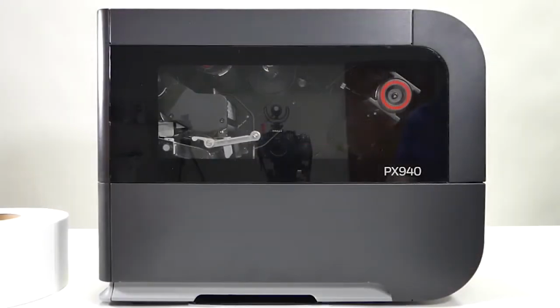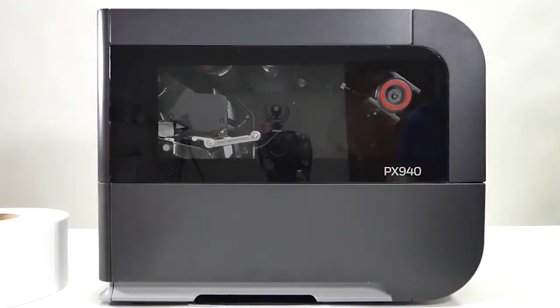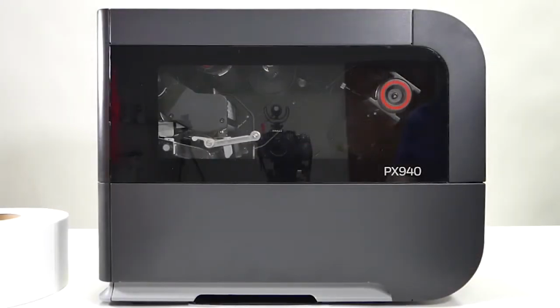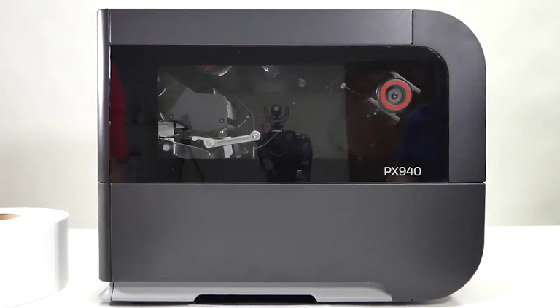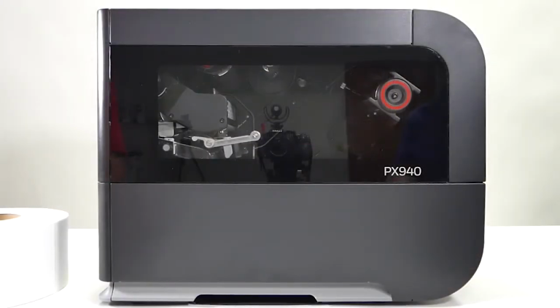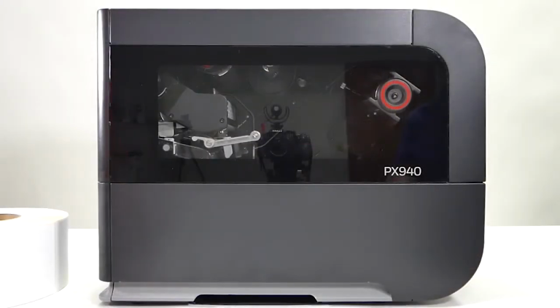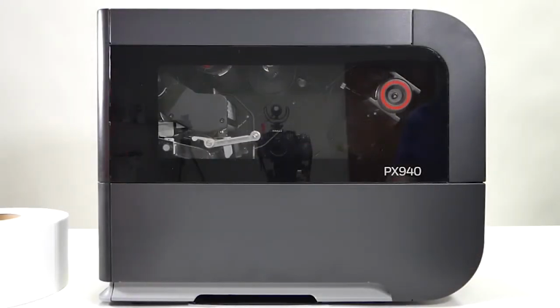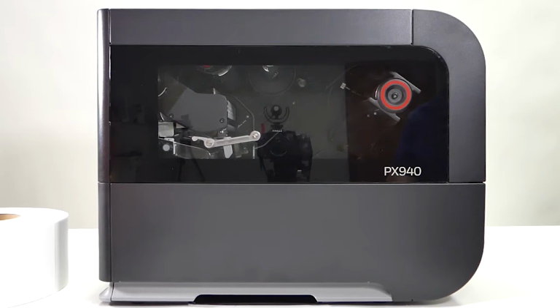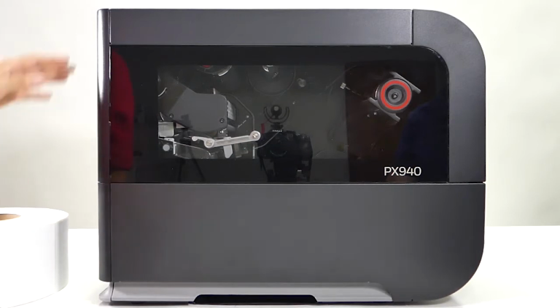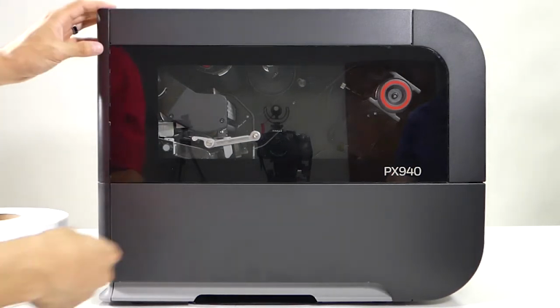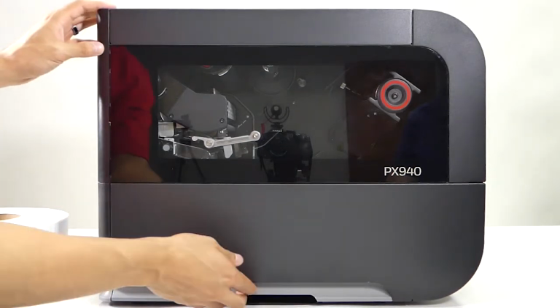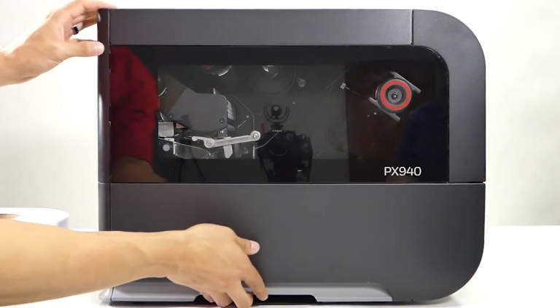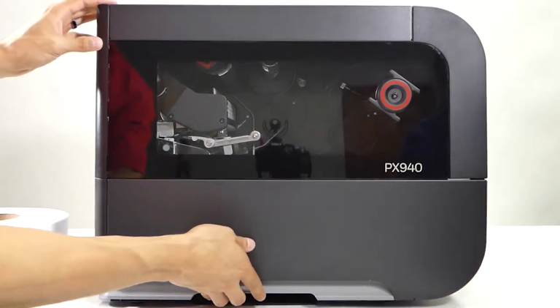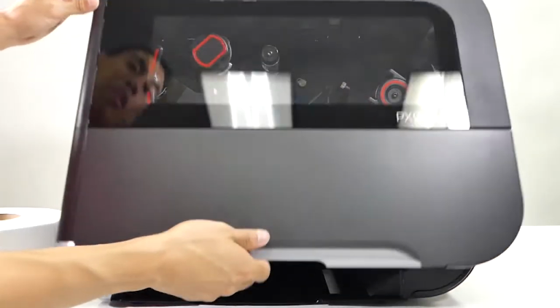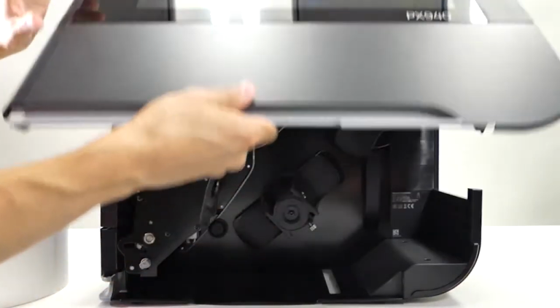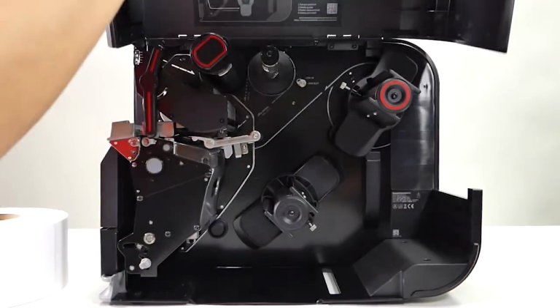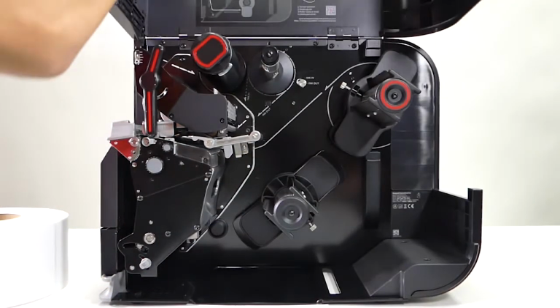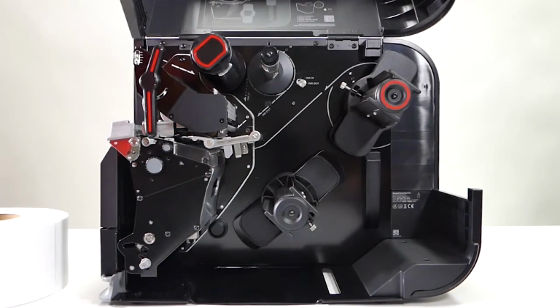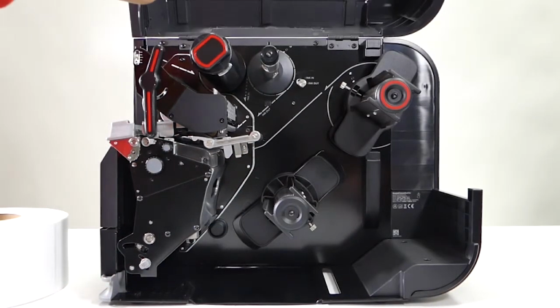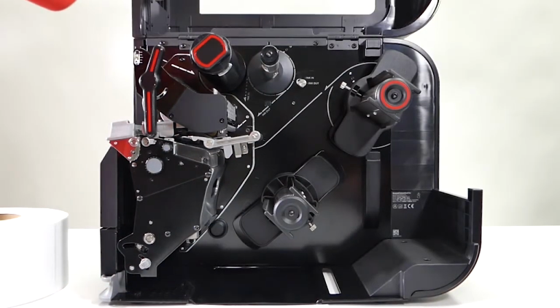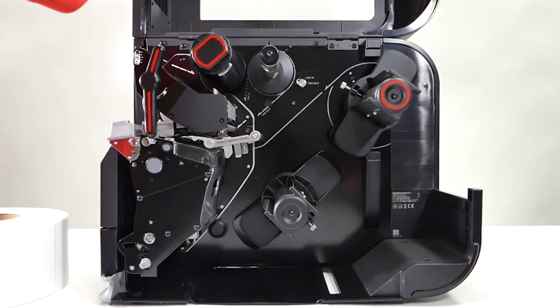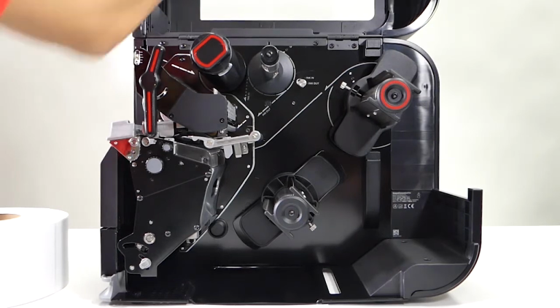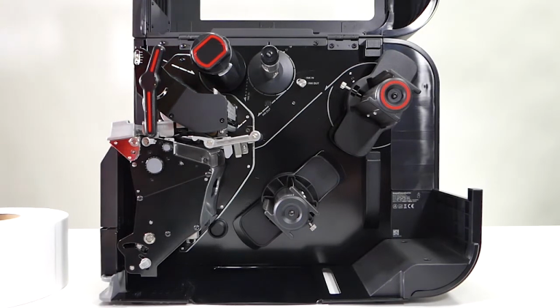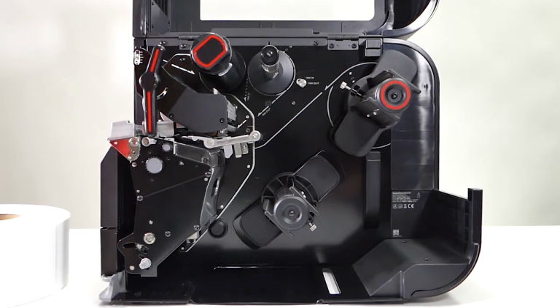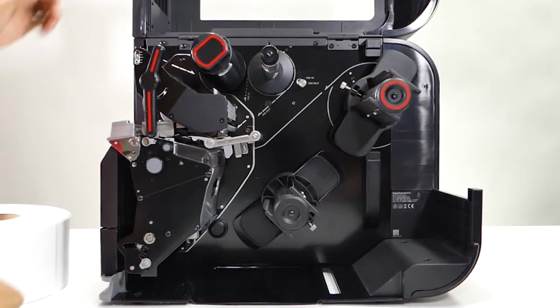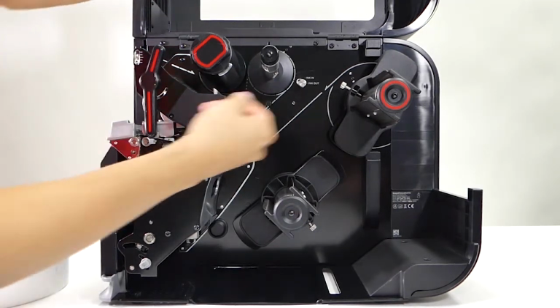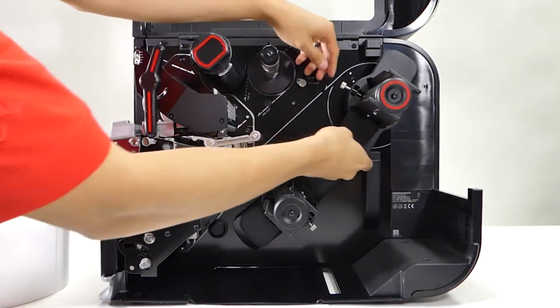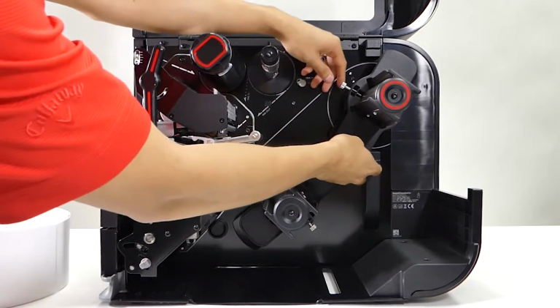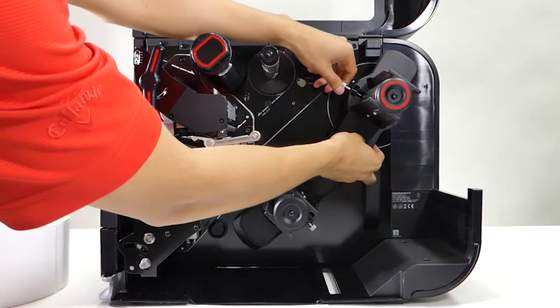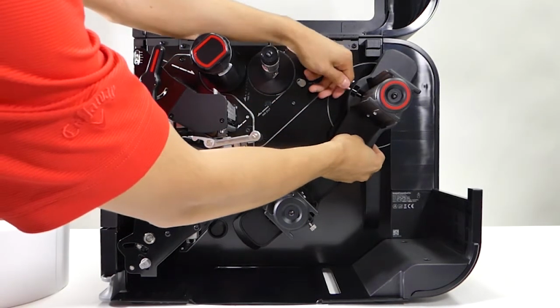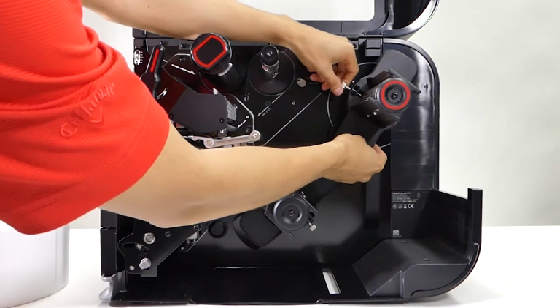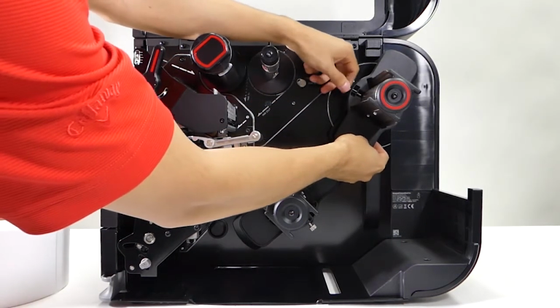Now we're going to show an example of loading media on the PX940. First you lift the printer door. Next you remove the media guide — you may have to unscrew it a little bit.